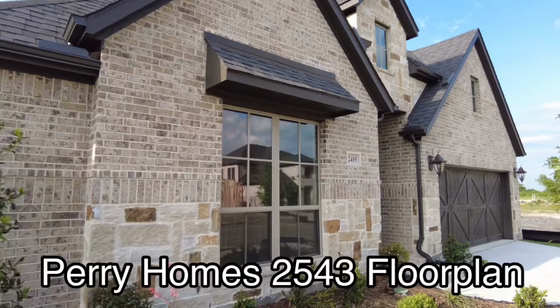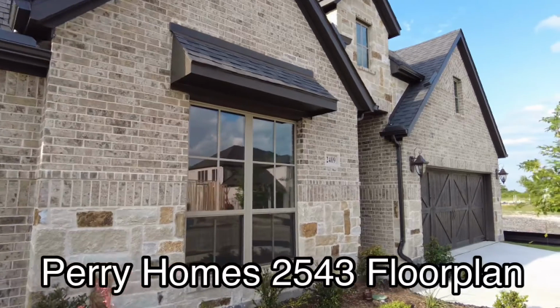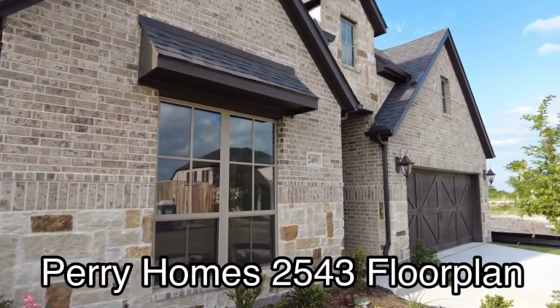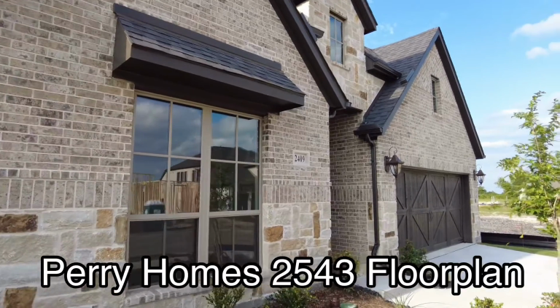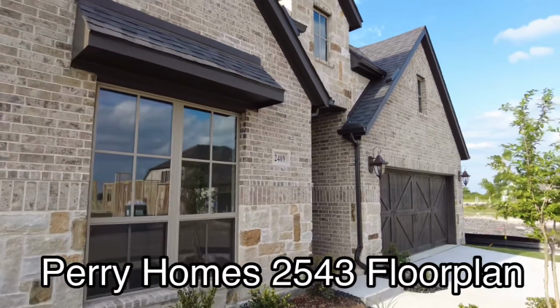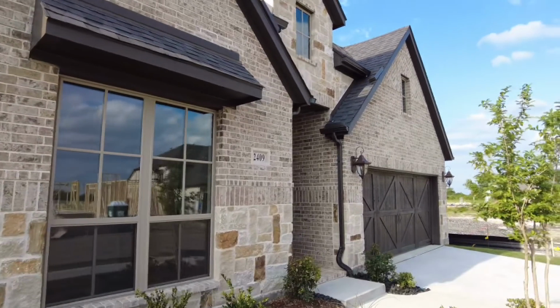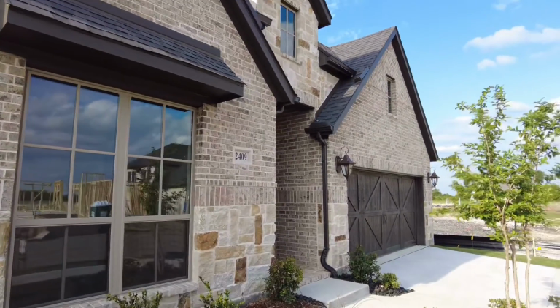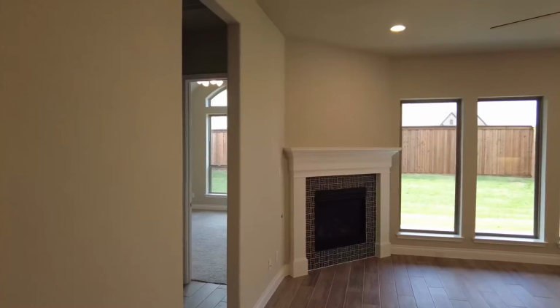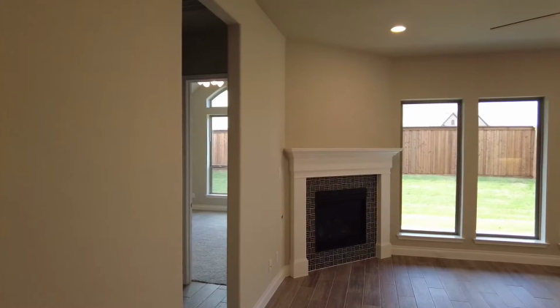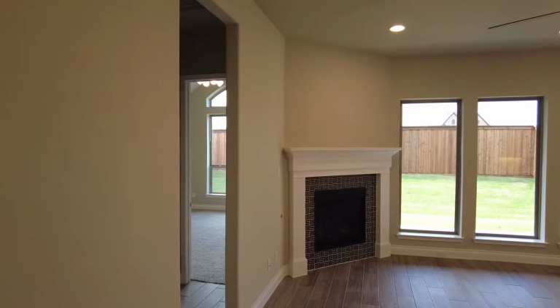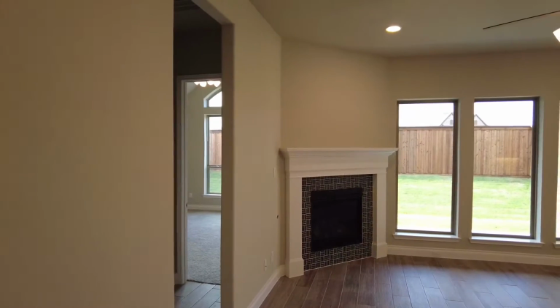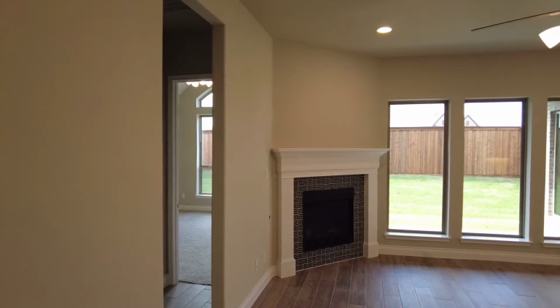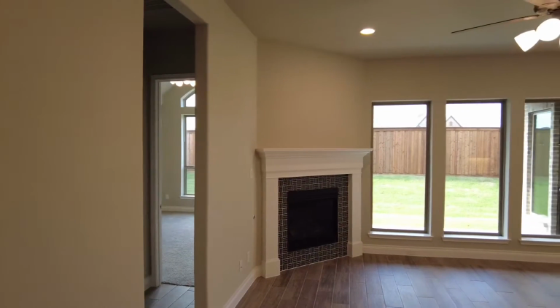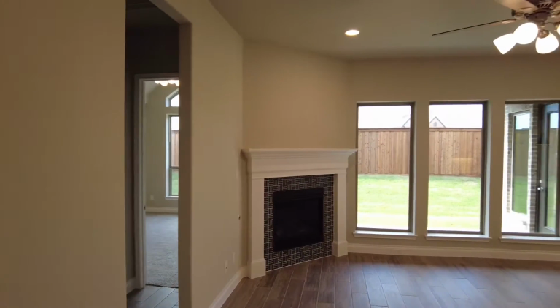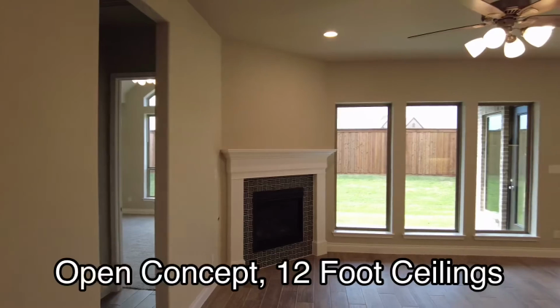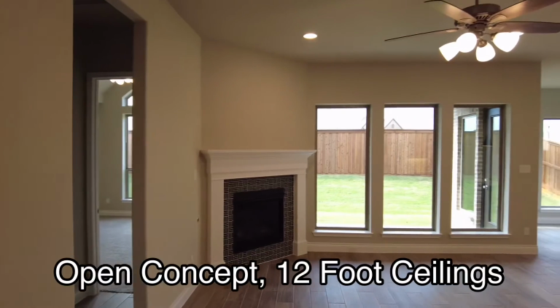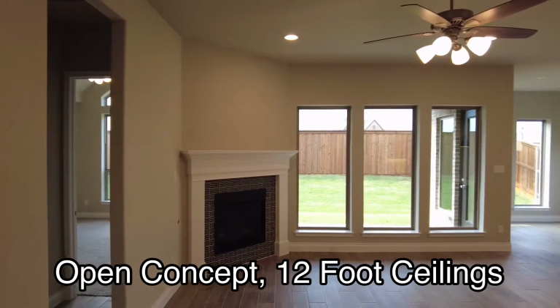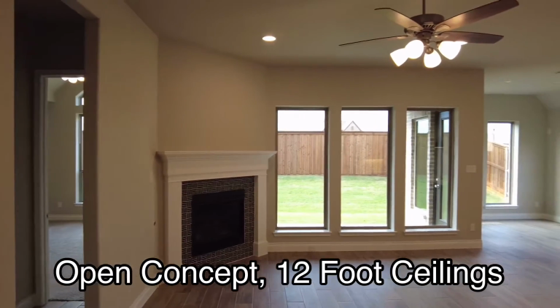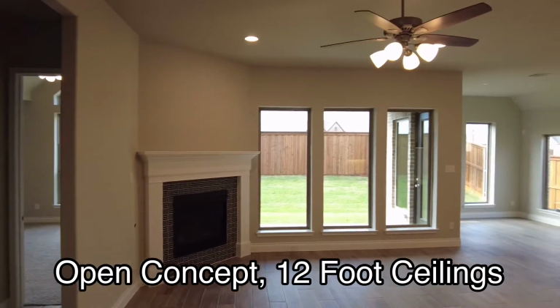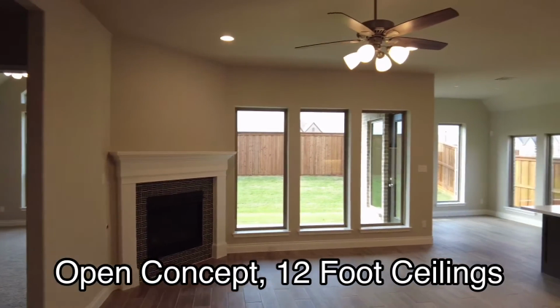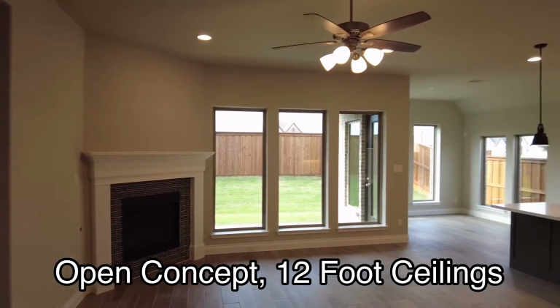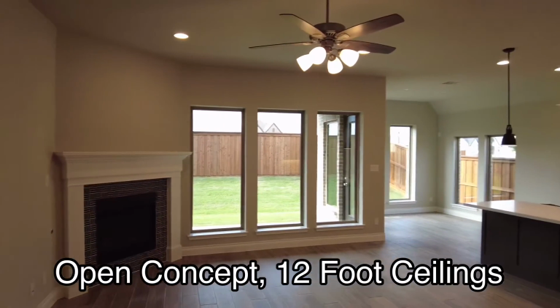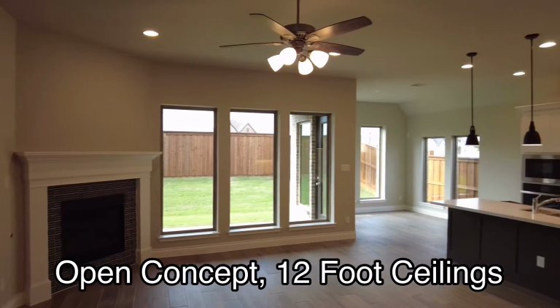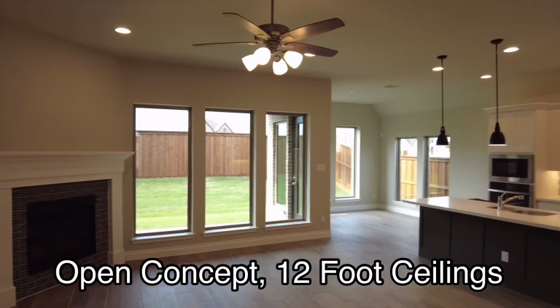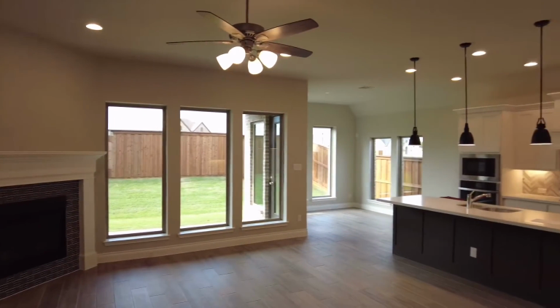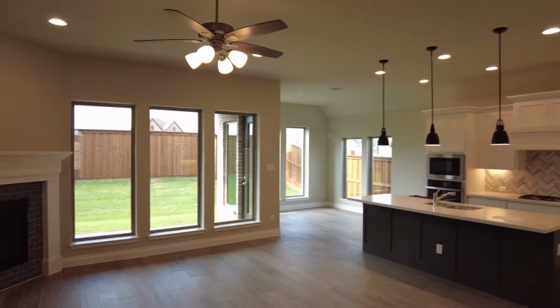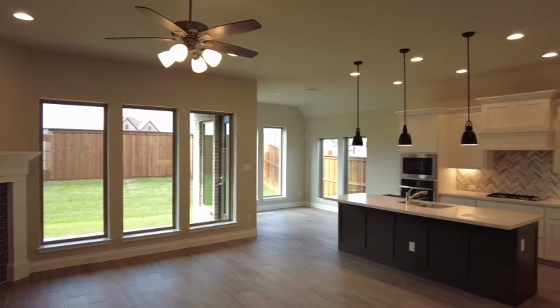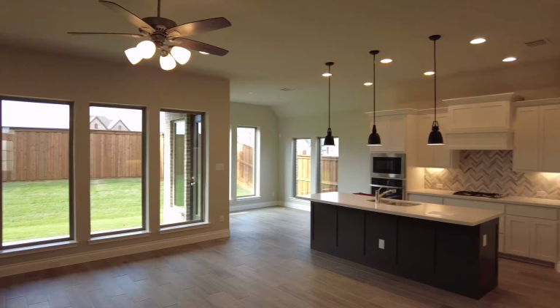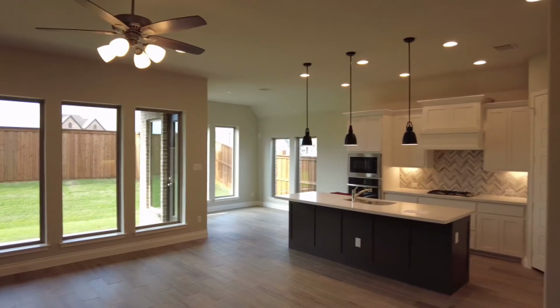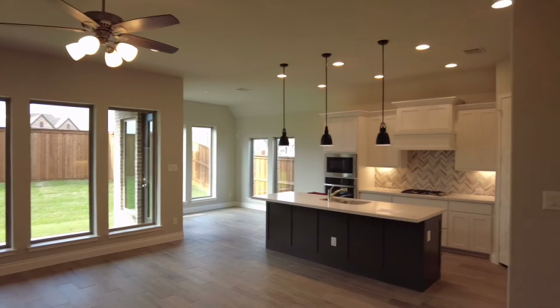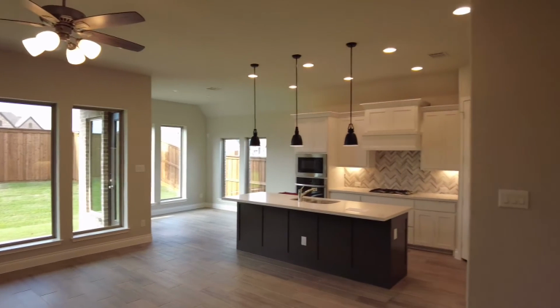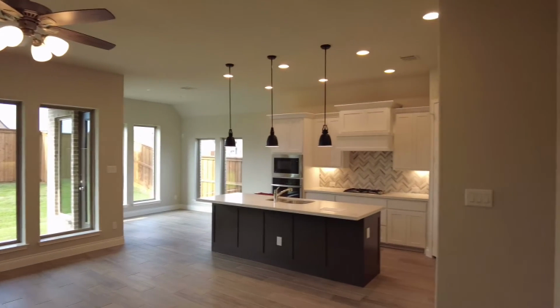The exterior features a beautiful brick stone combination. Perry Homes is known for its grand entrances, 12-foot ceilings, and a beautiful wall of windows at the back of the house.